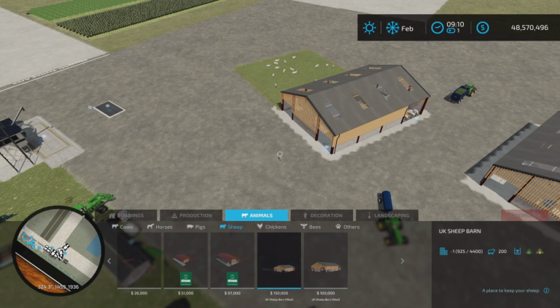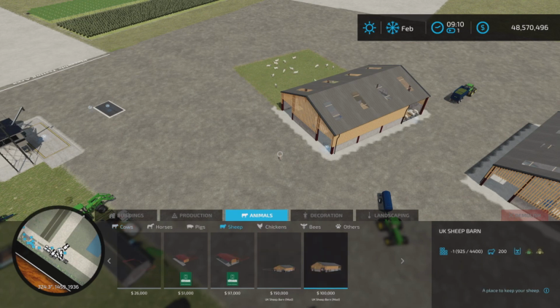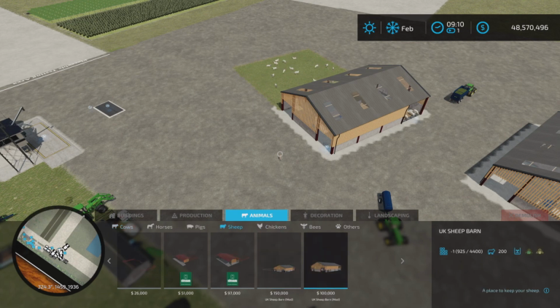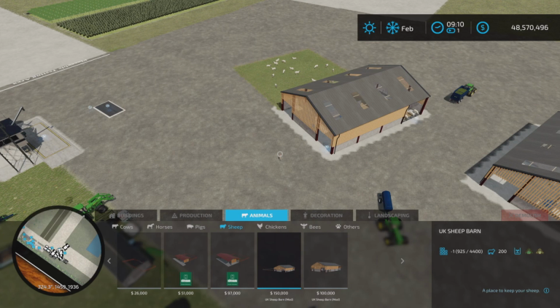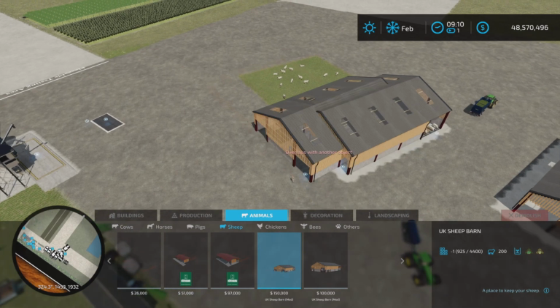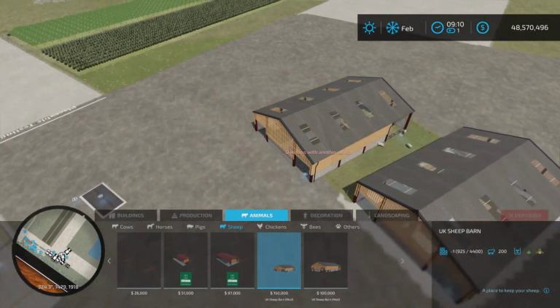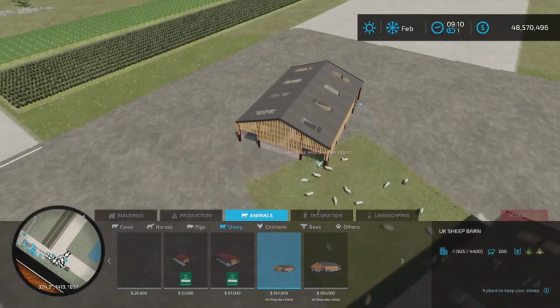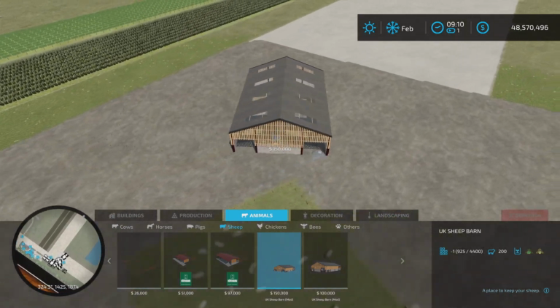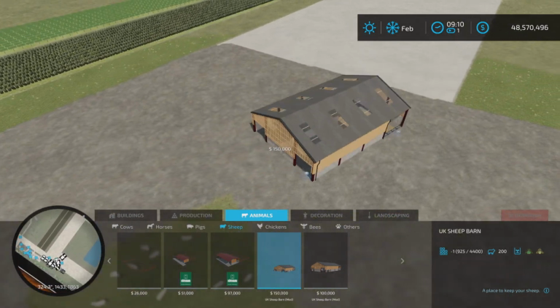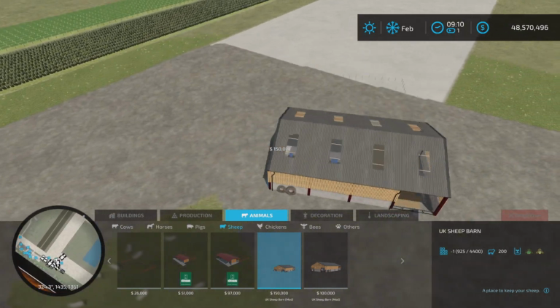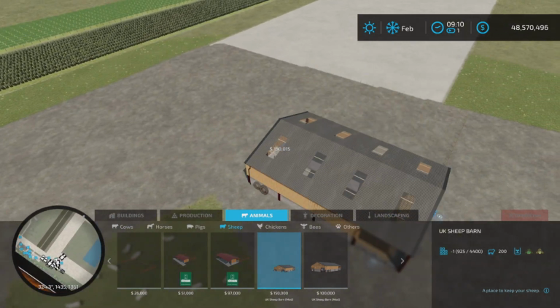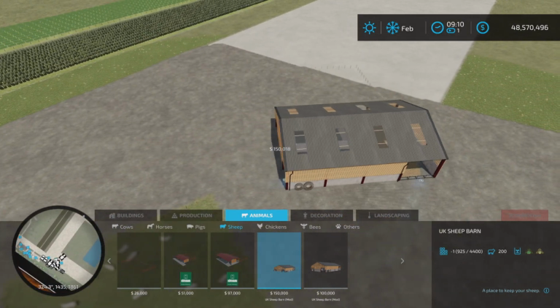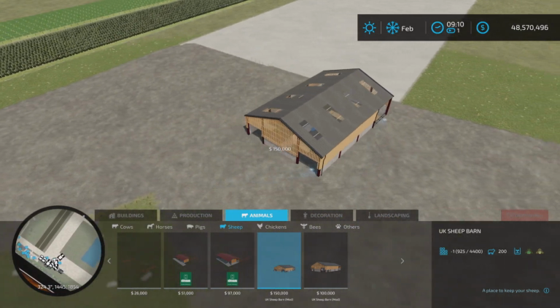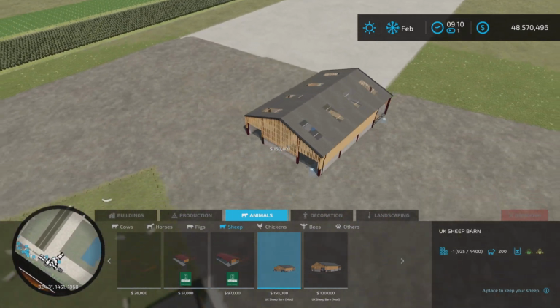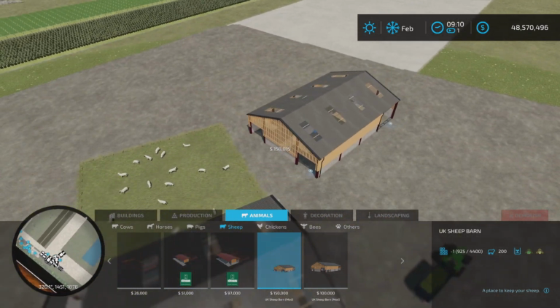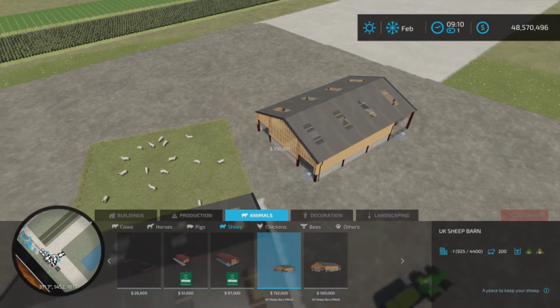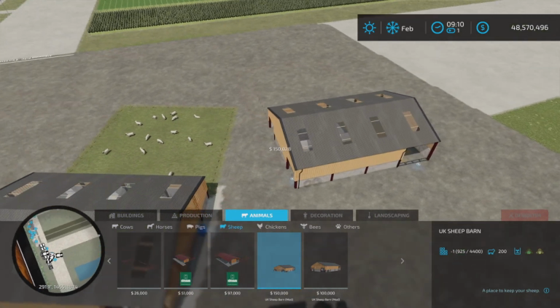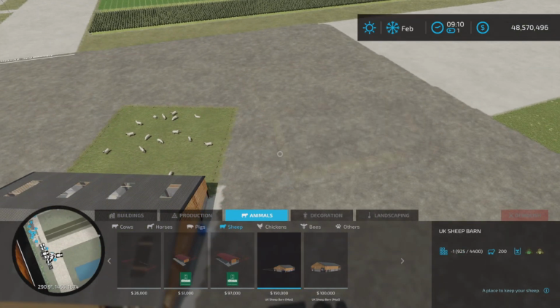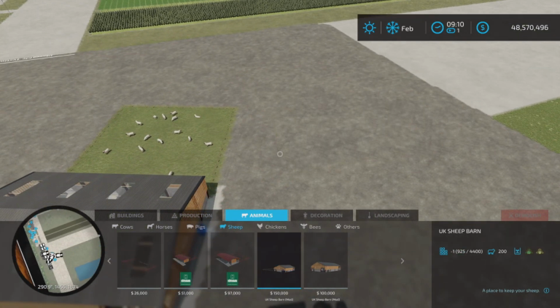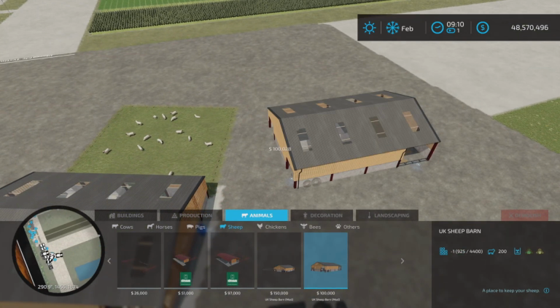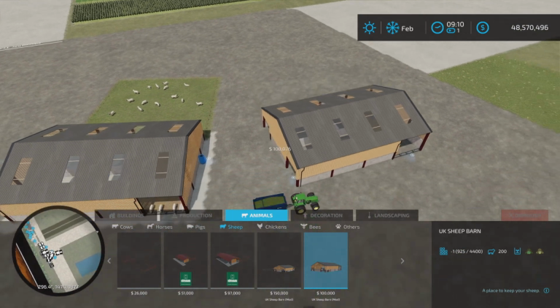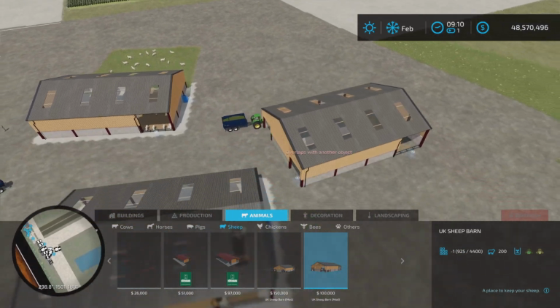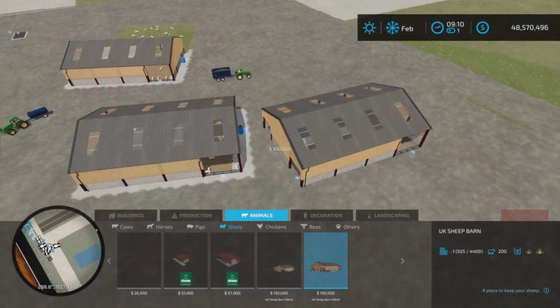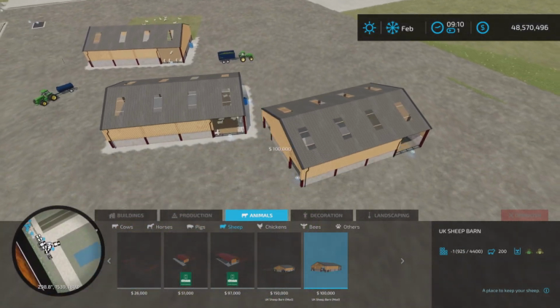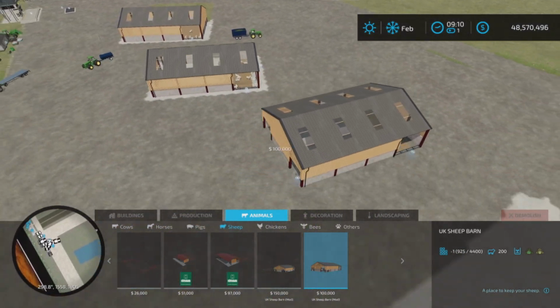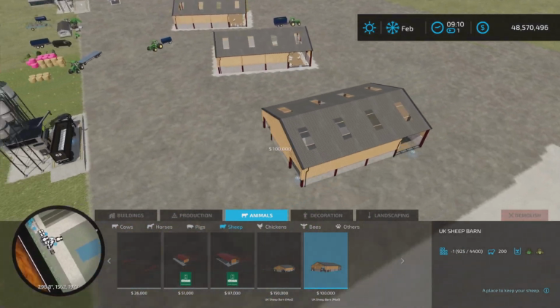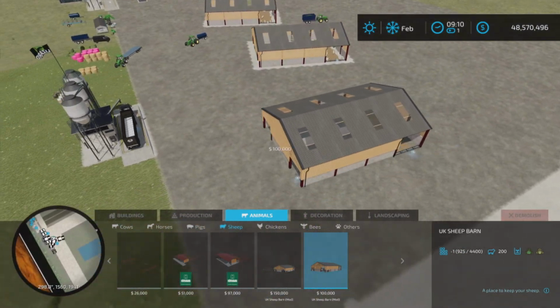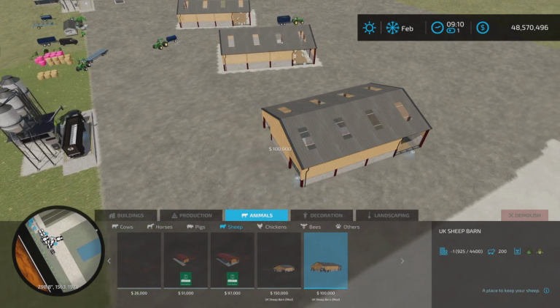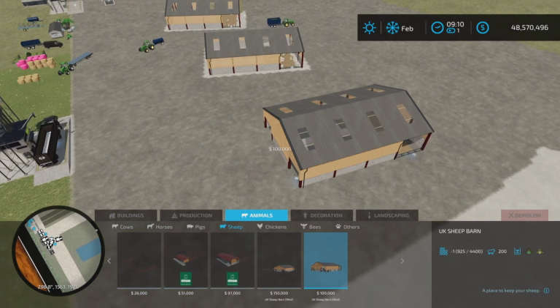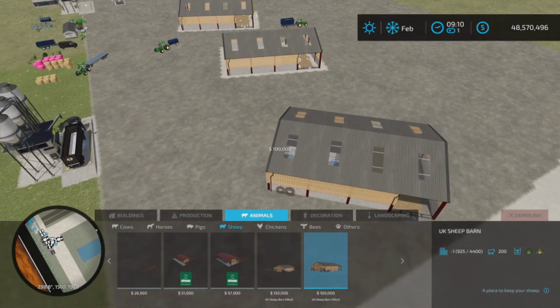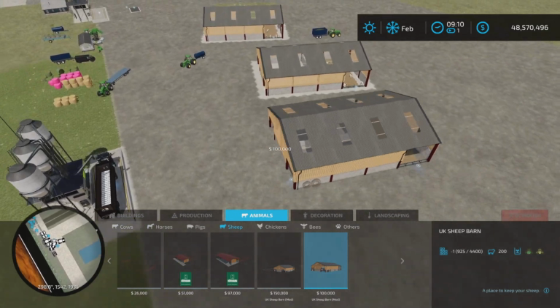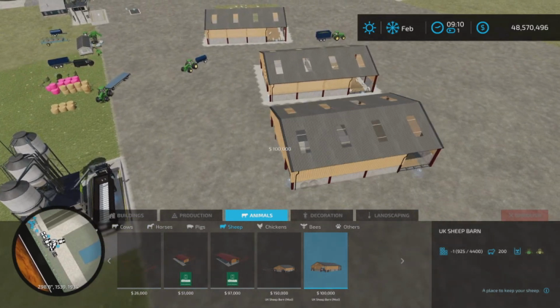$150,000 and $100,000 — $150,000 for the one with the pasture, as you can see the sheep are in the pasture. Nice. And $100,000 for the one without the pasture.